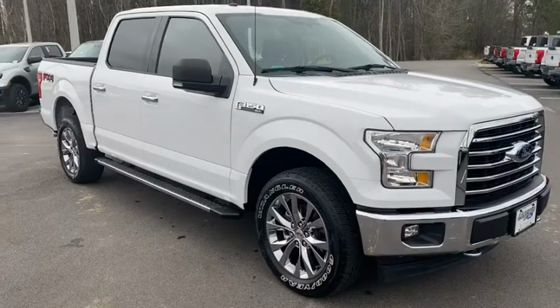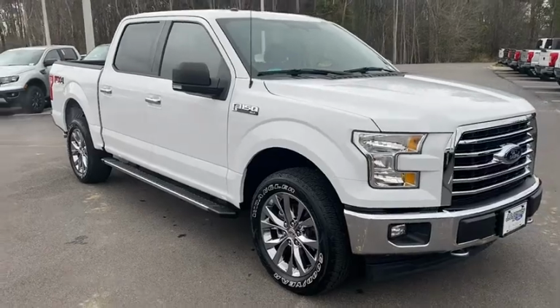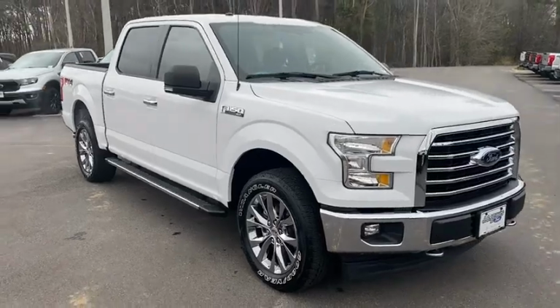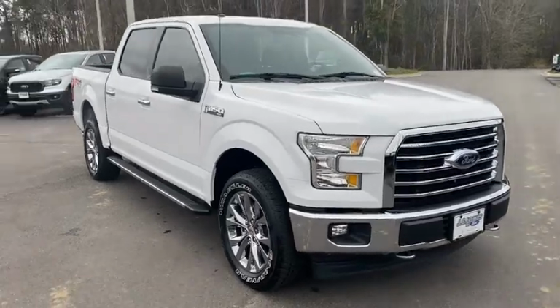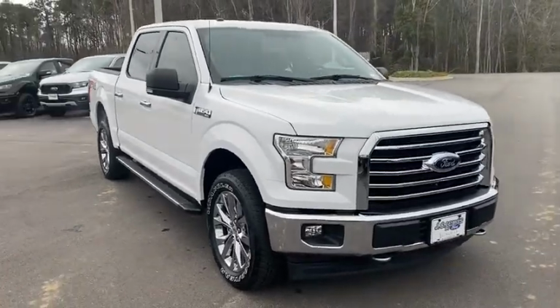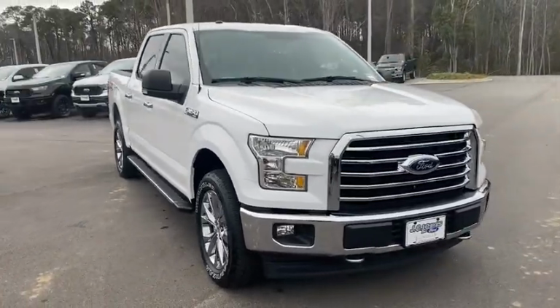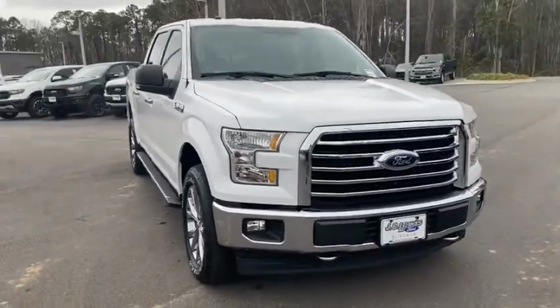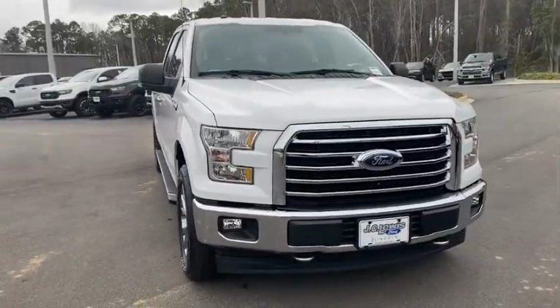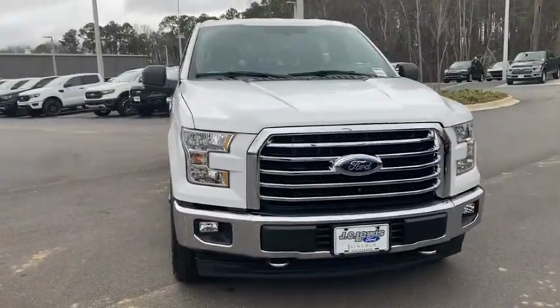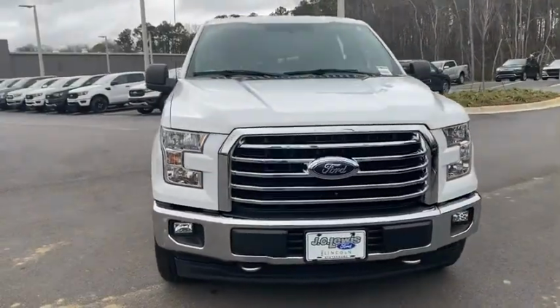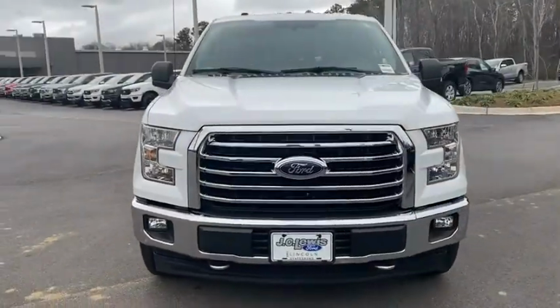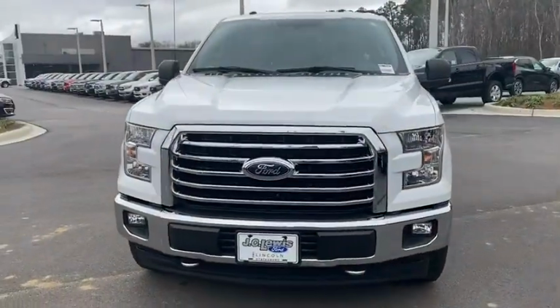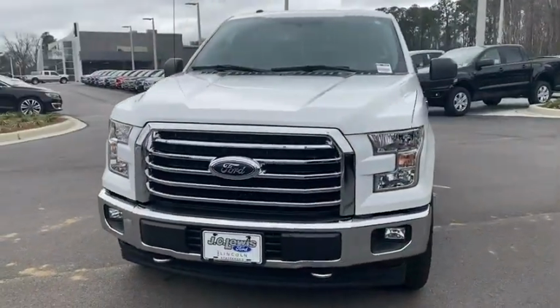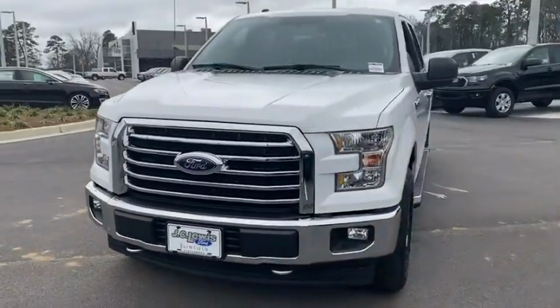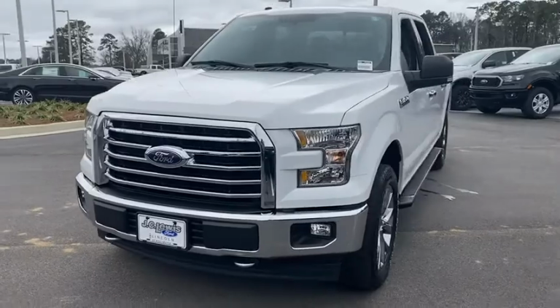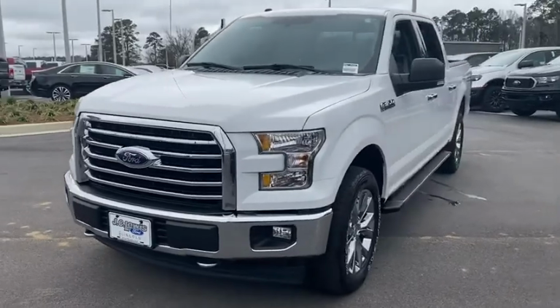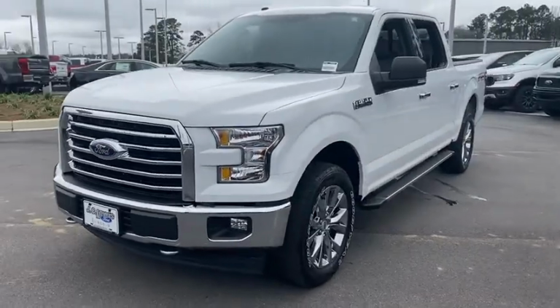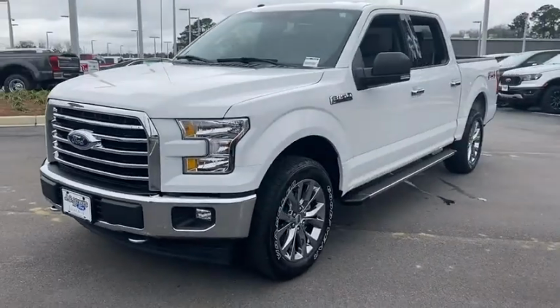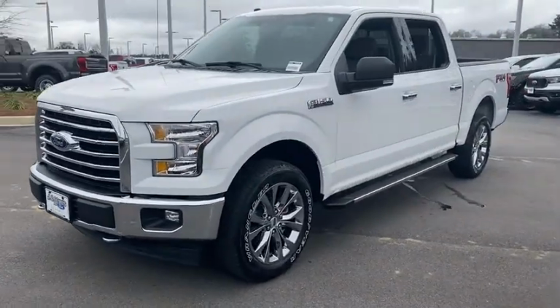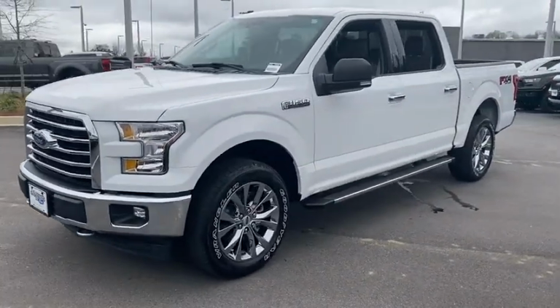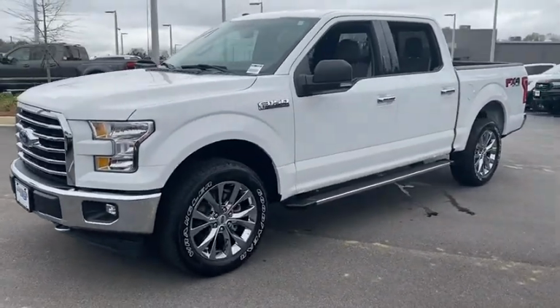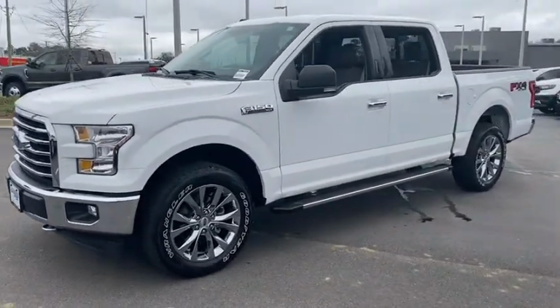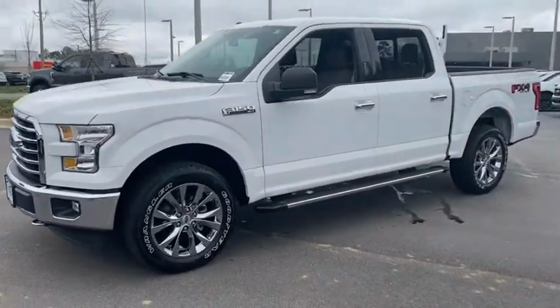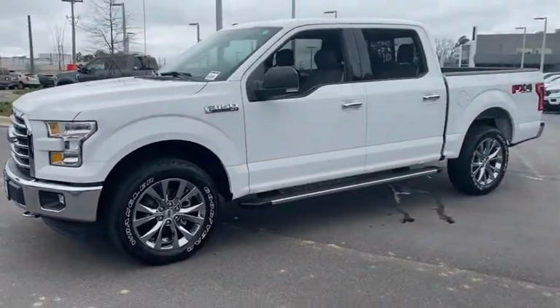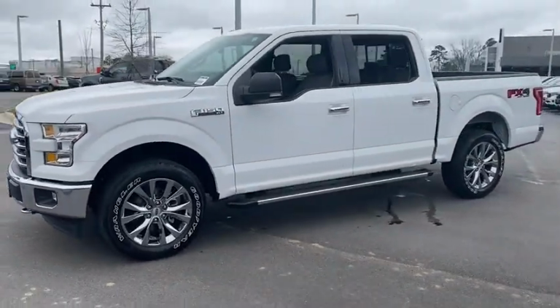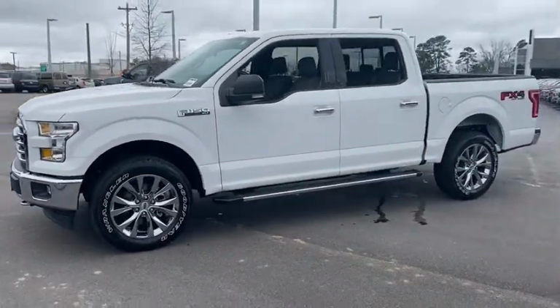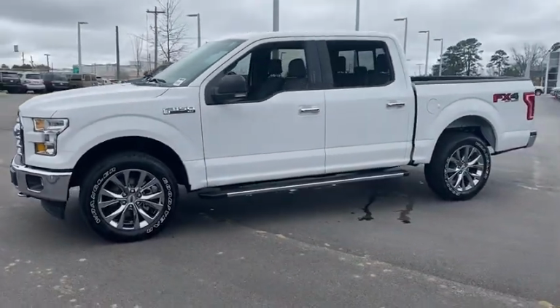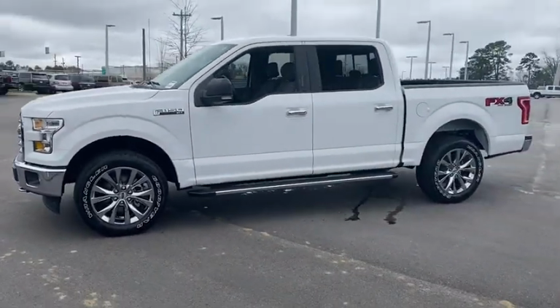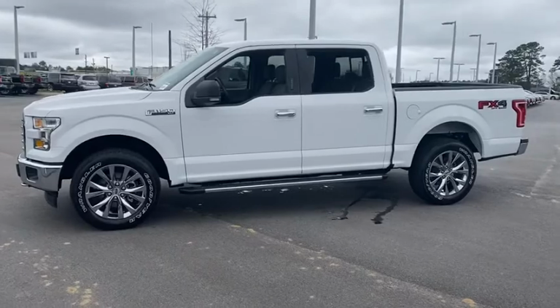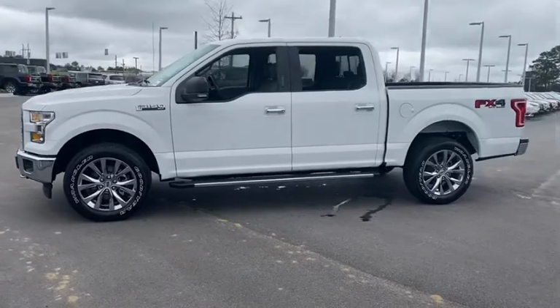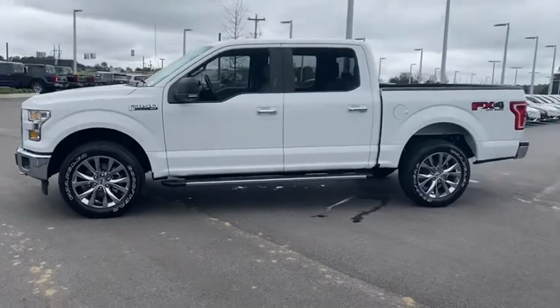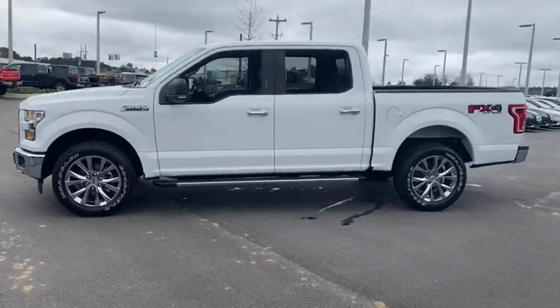Stop by and take a look at the 2017 Ford F-150. A Ford F-150 knows how to handle any situation. It's built to follow orders. No whining.